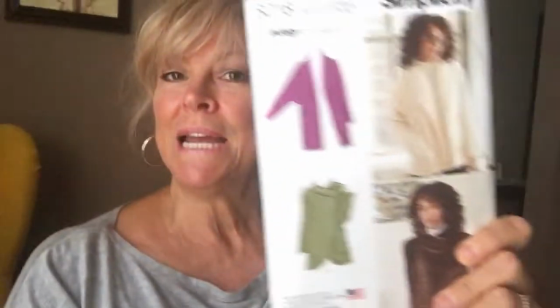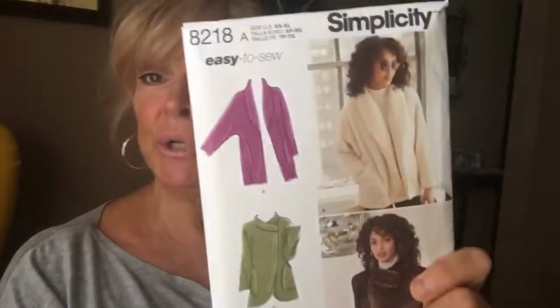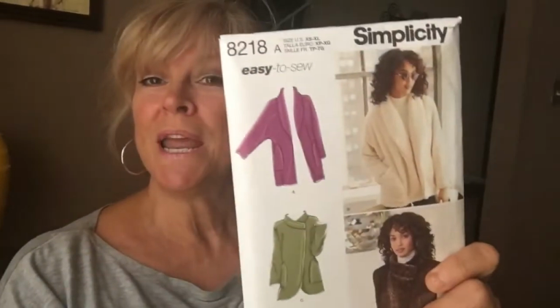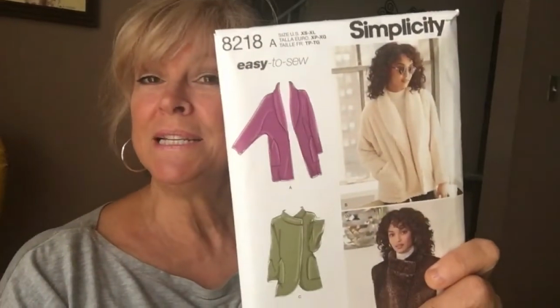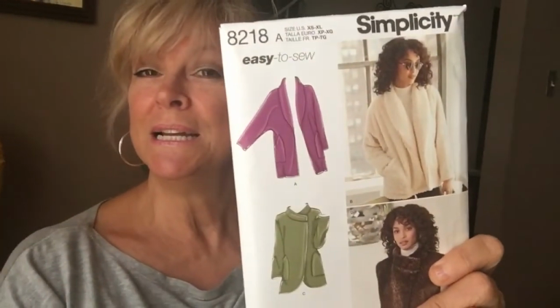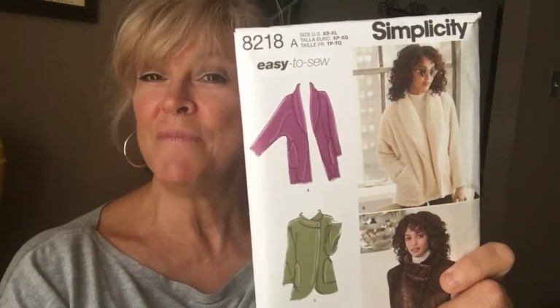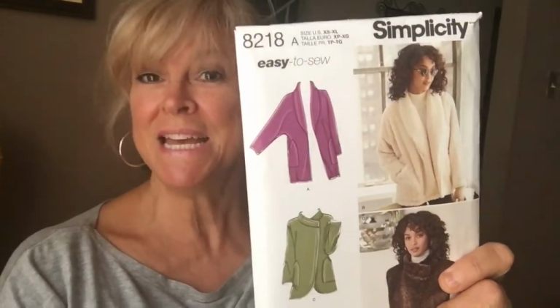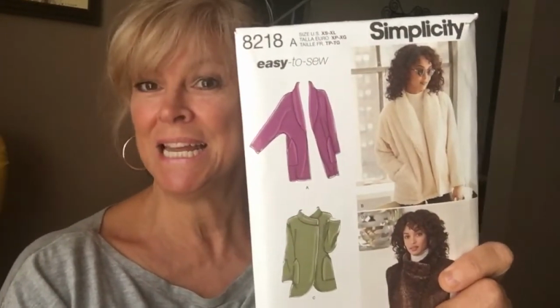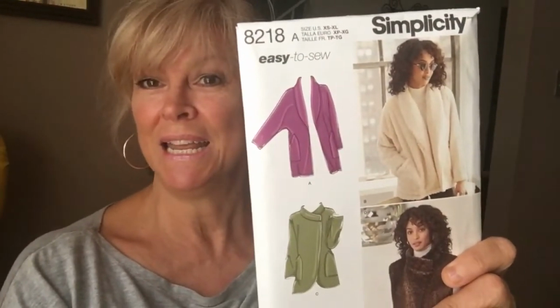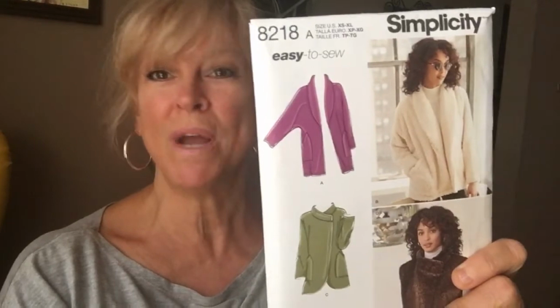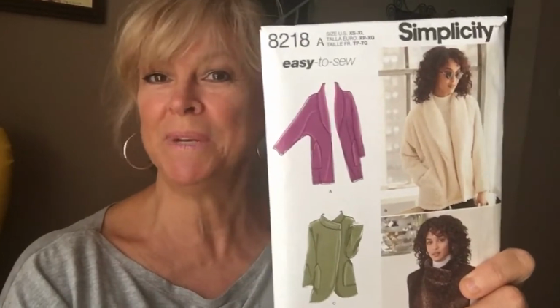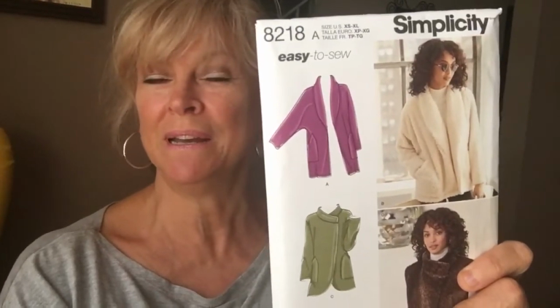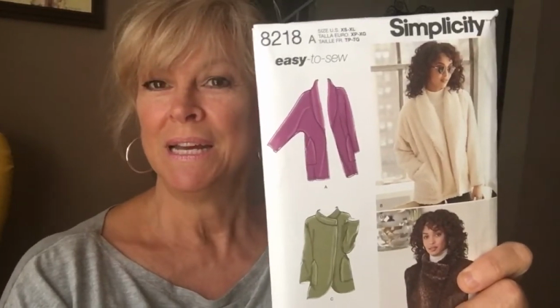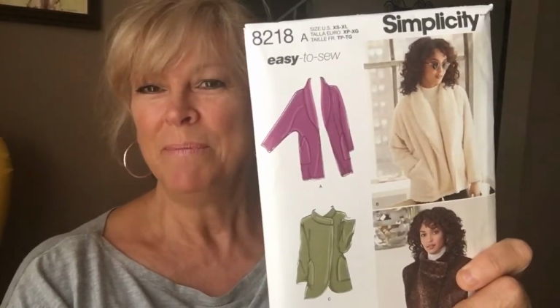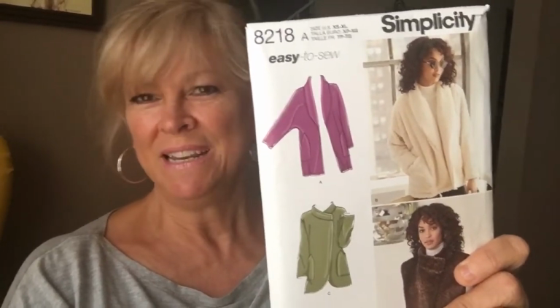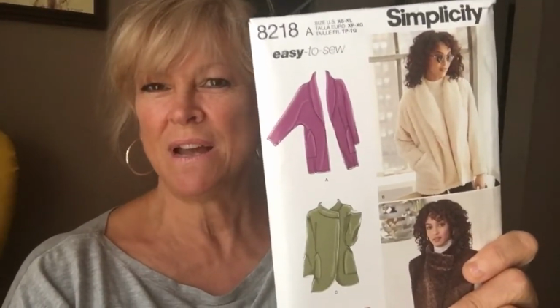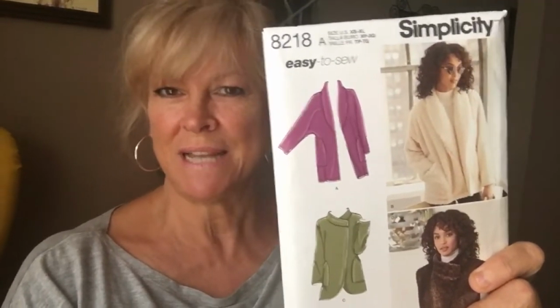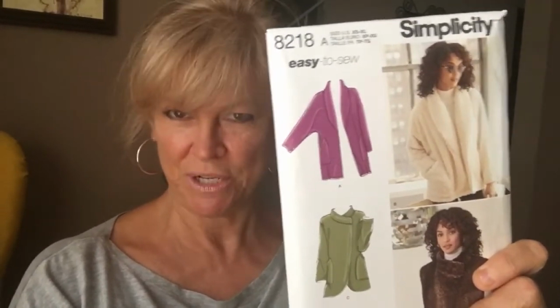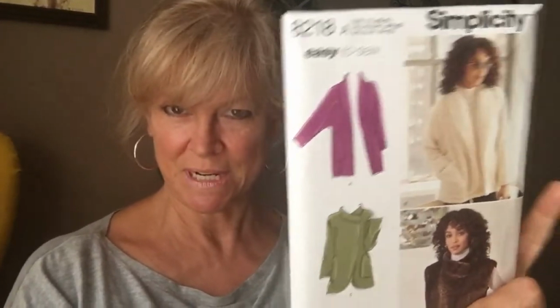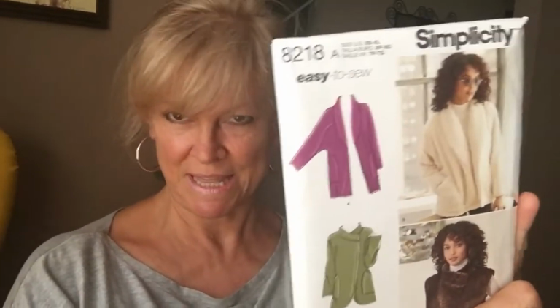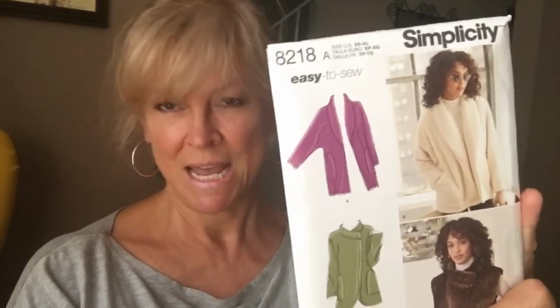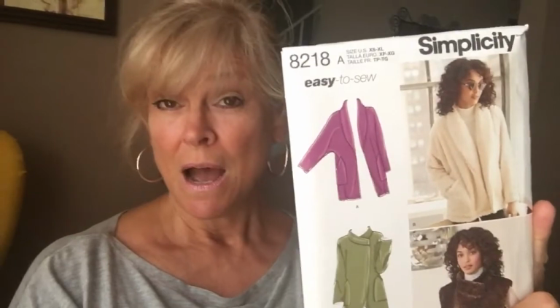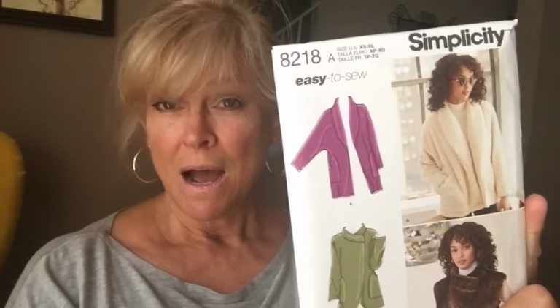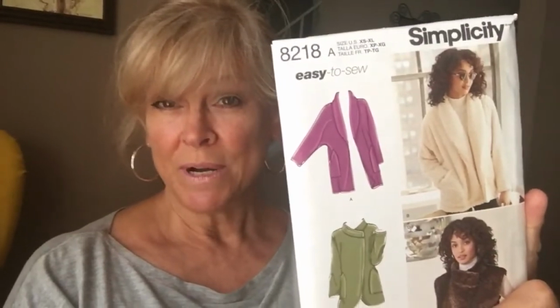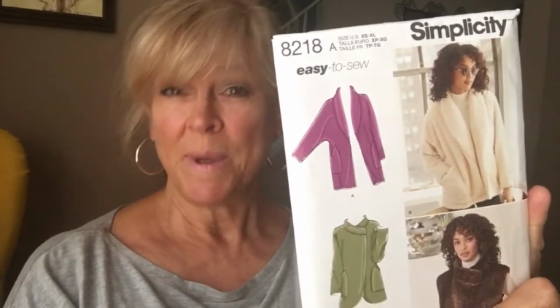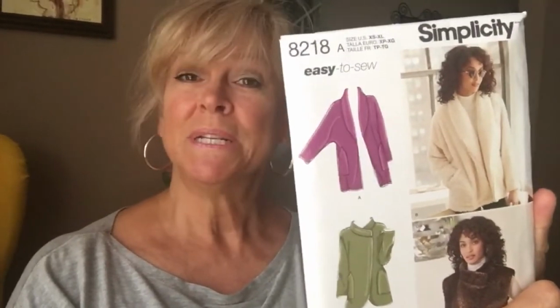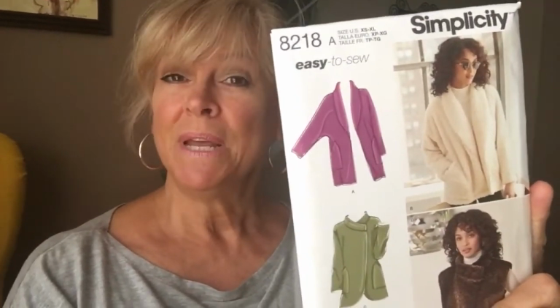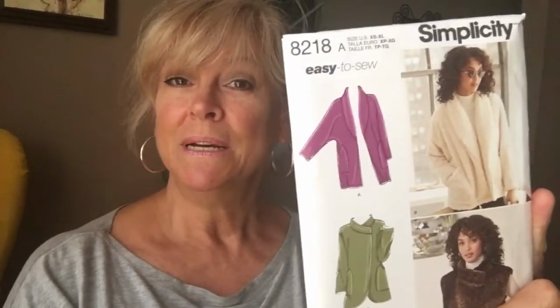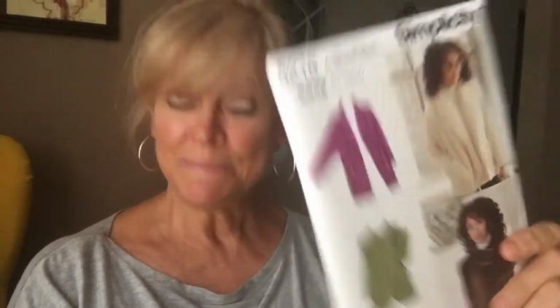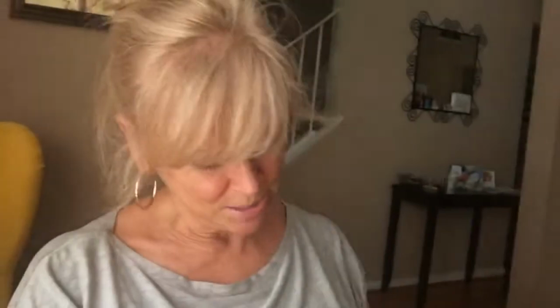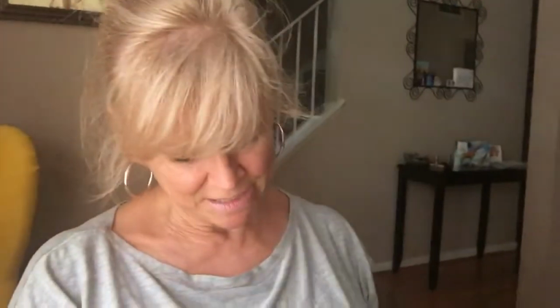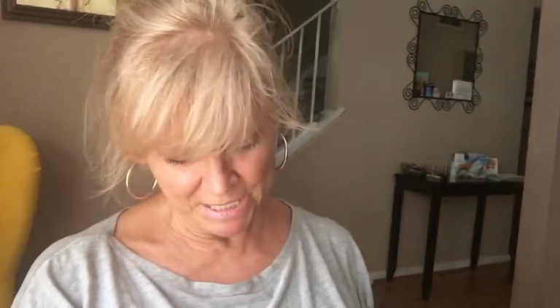Simplicity 8218 — I've made this, it came out way too big. But it's kind of a slouchy oversized thing. I bought another pattern because I want to make a small instead of a medium.